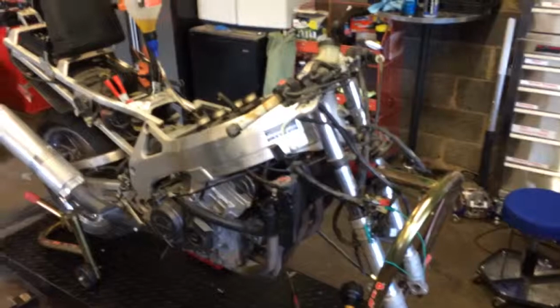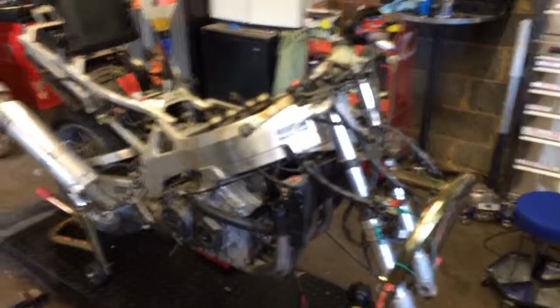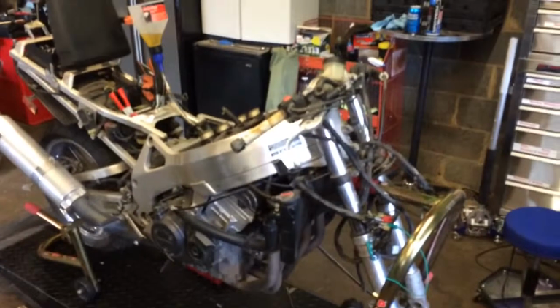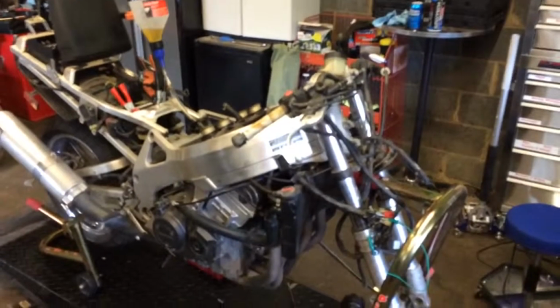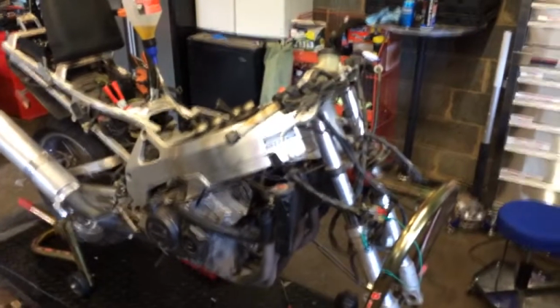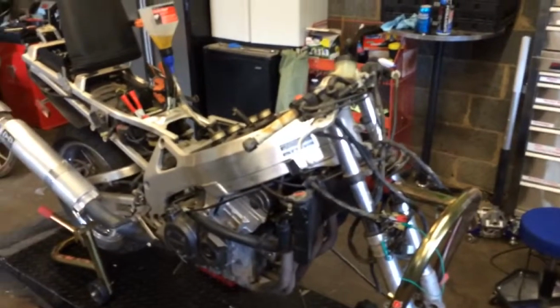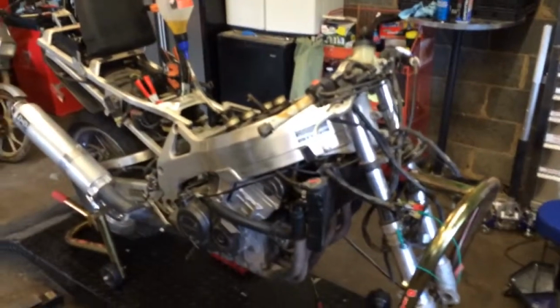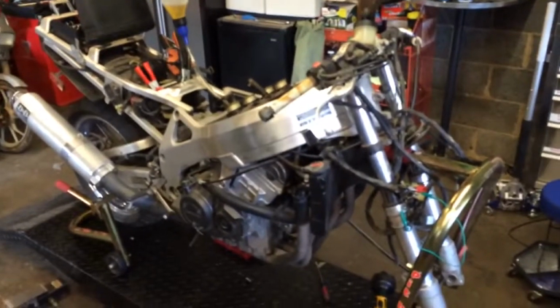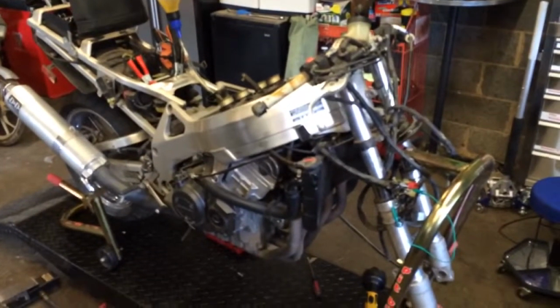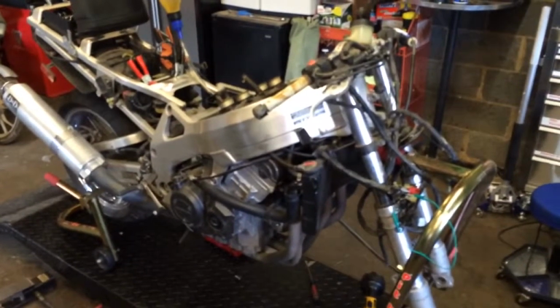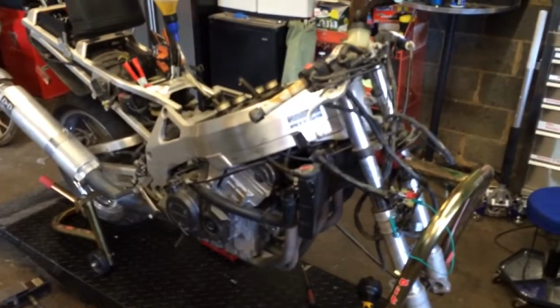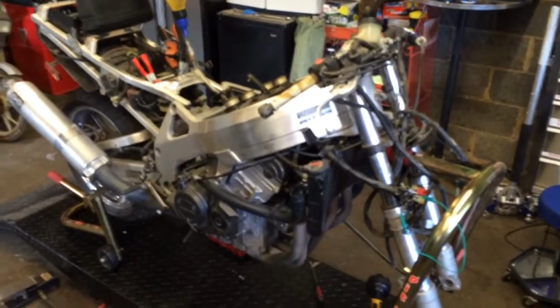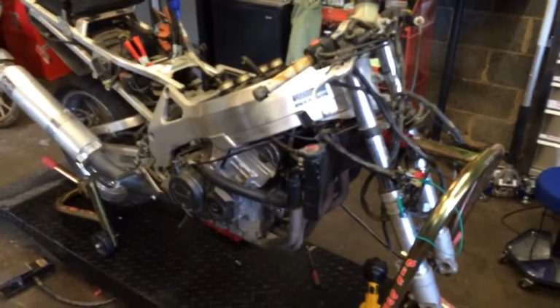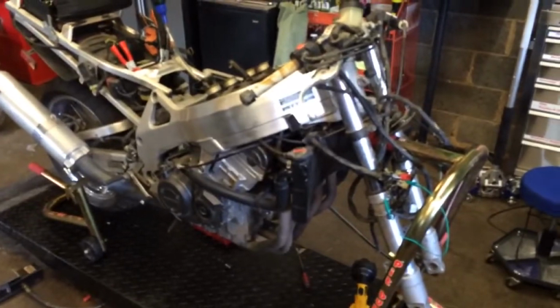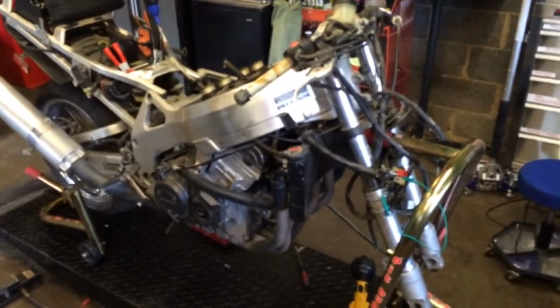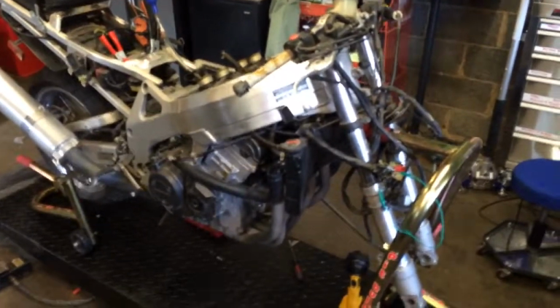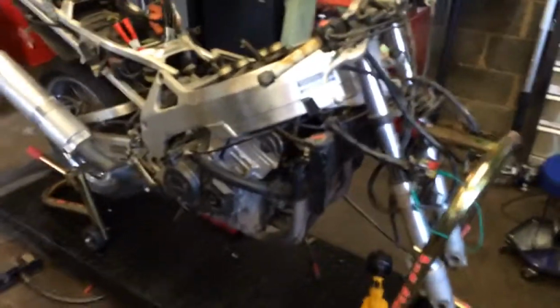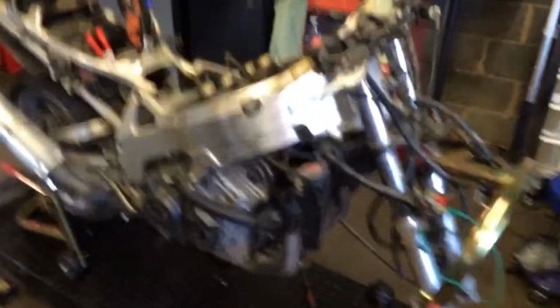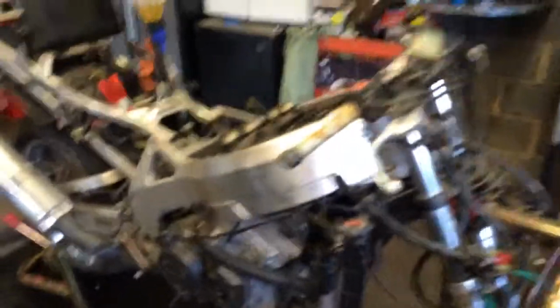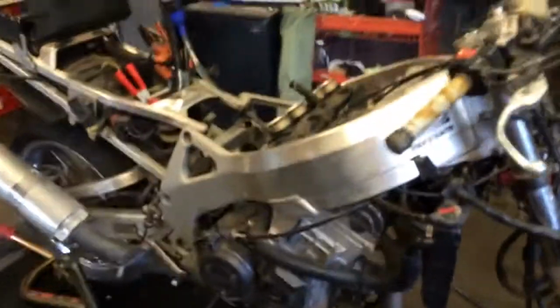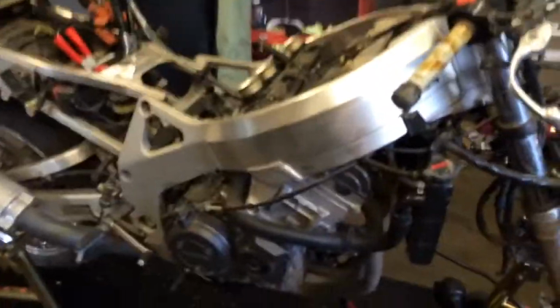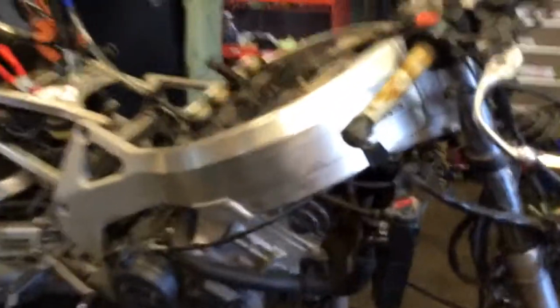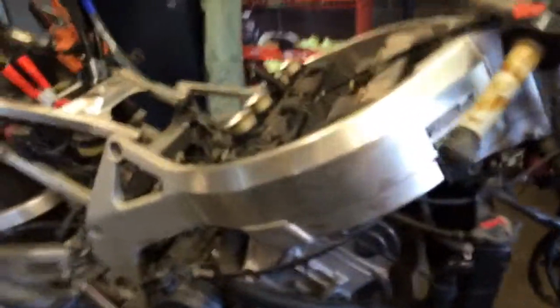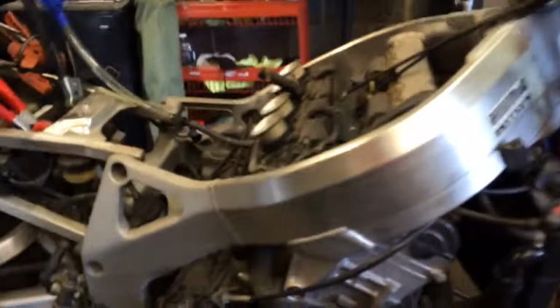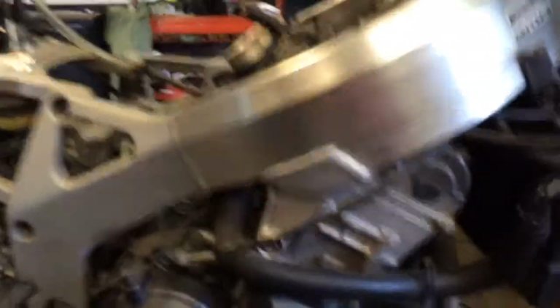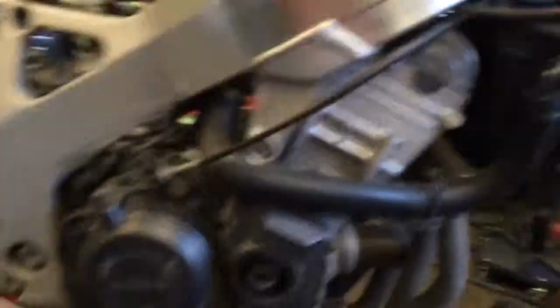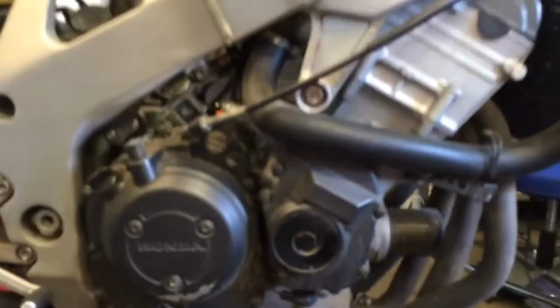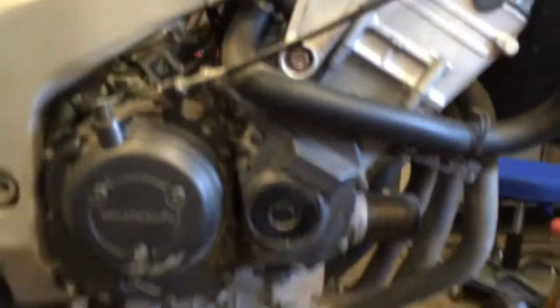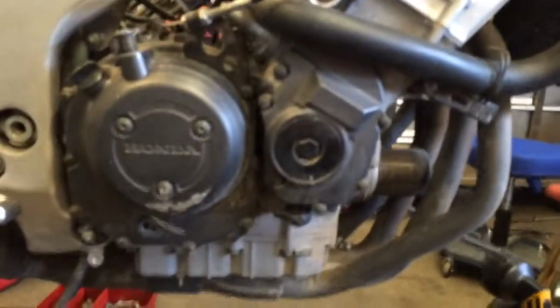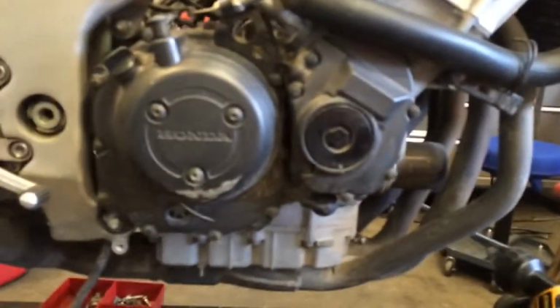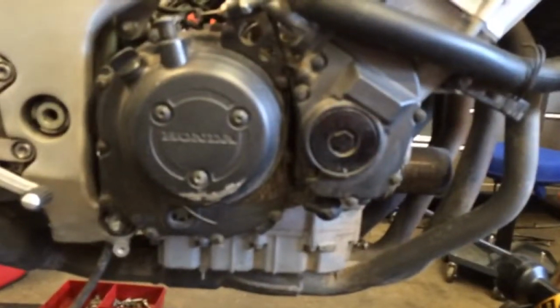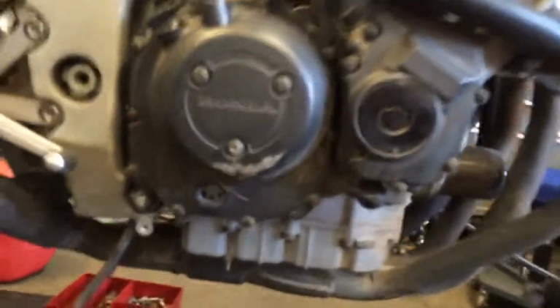All right, this is a video for Cycle World. We got this 1997 Honda CBR900RR. It's got a motor. Mileage was told to me, estimated at under 10,000.